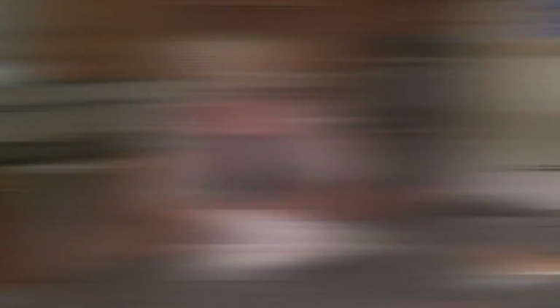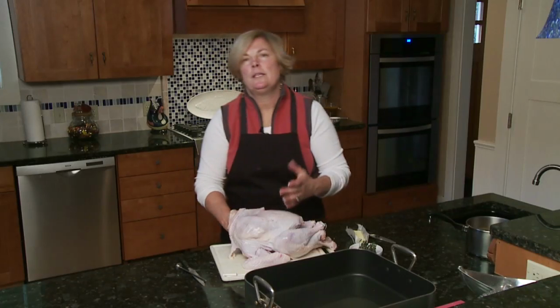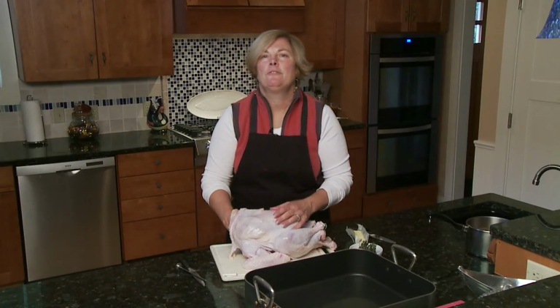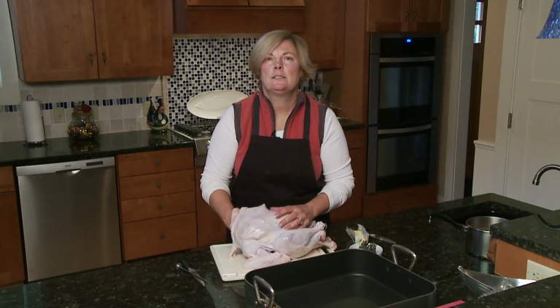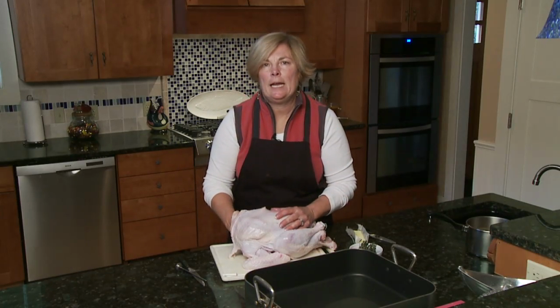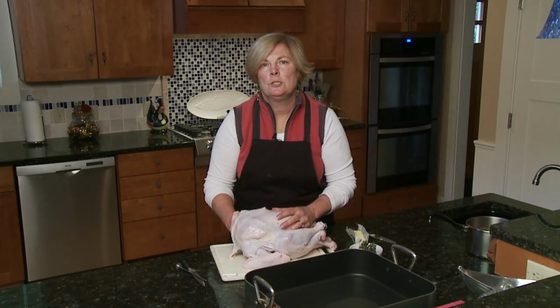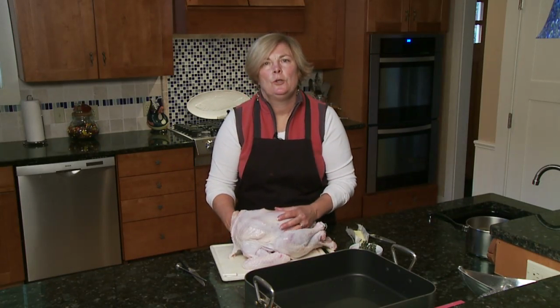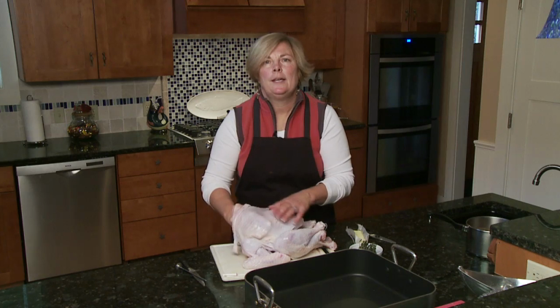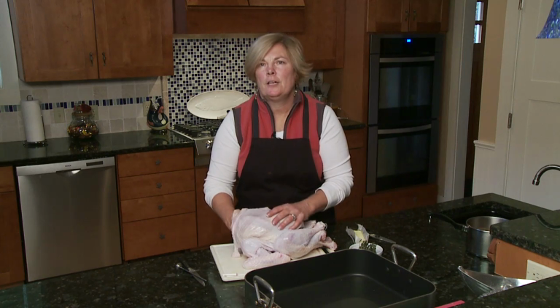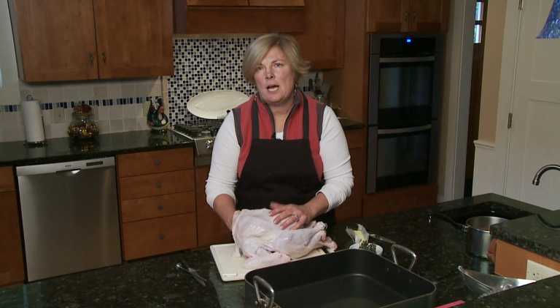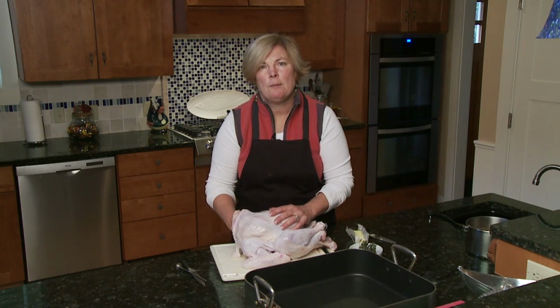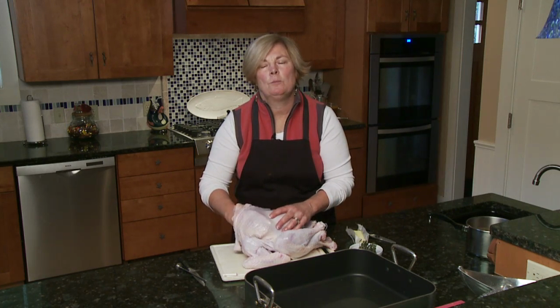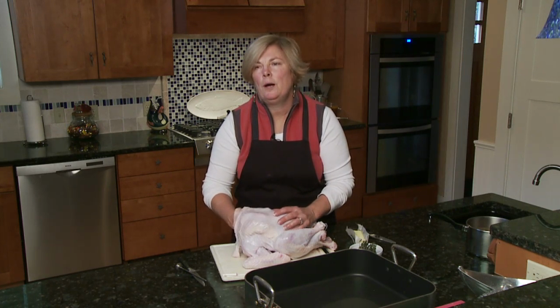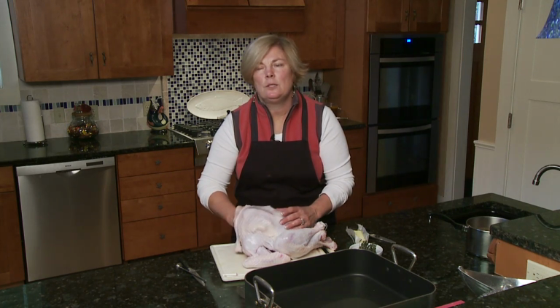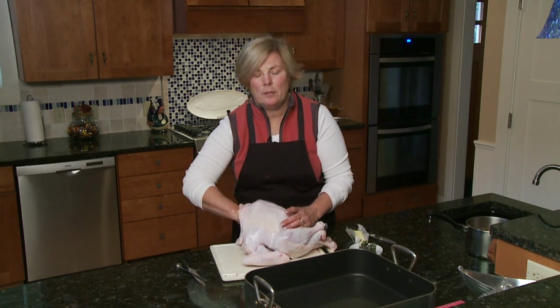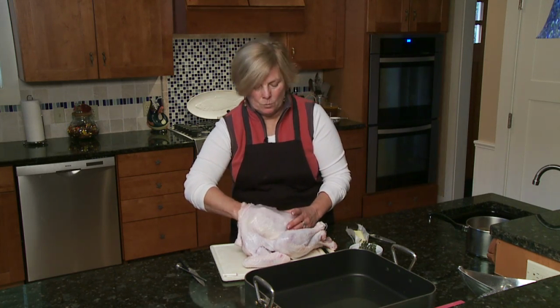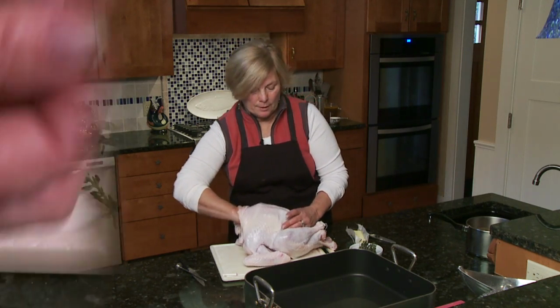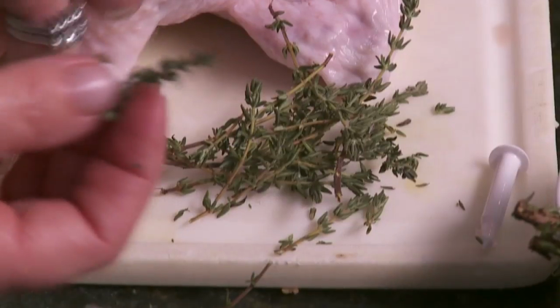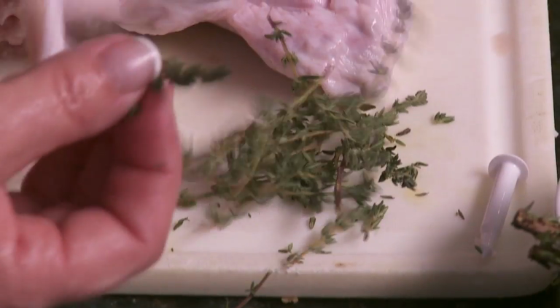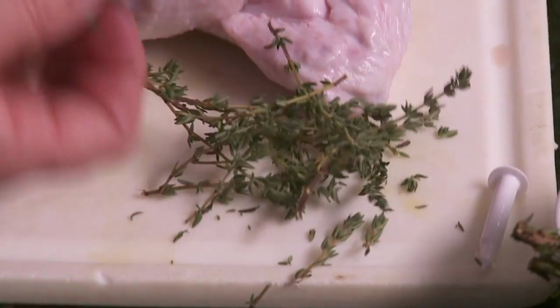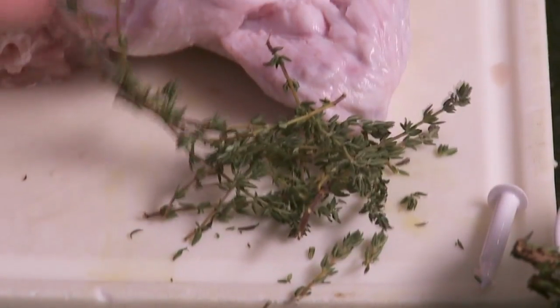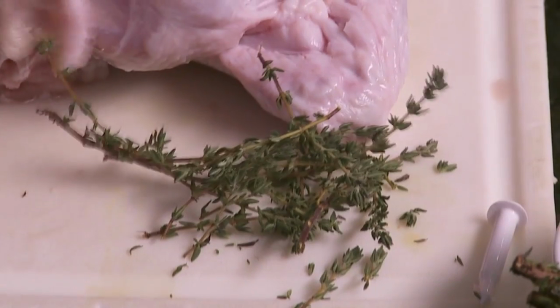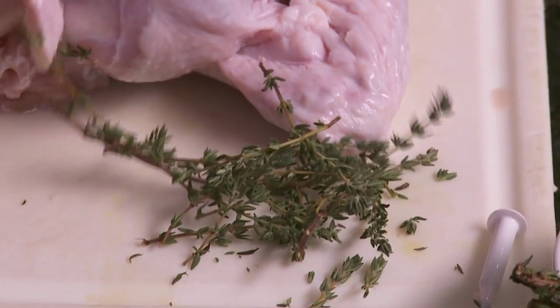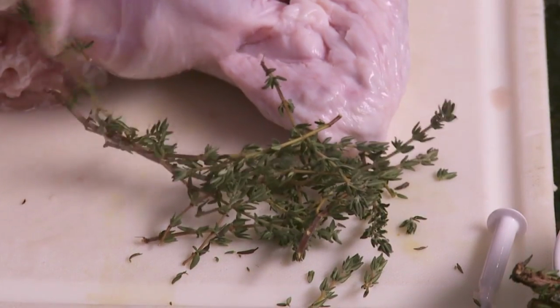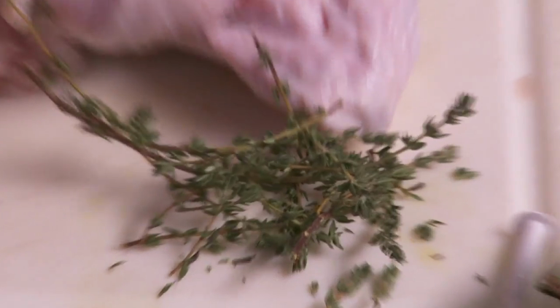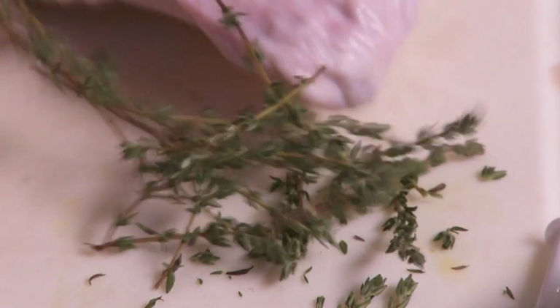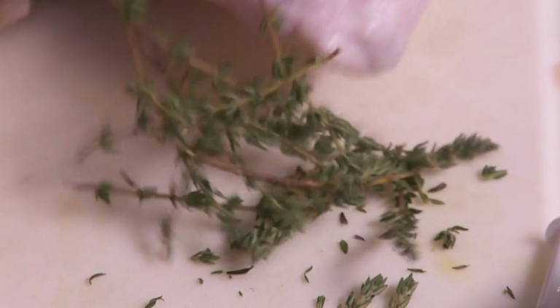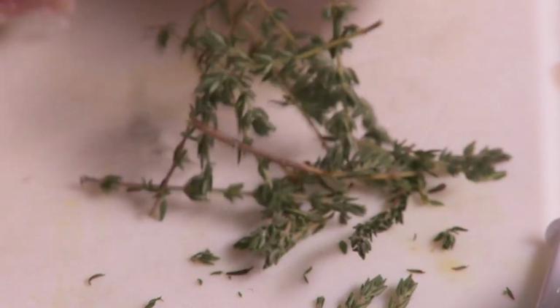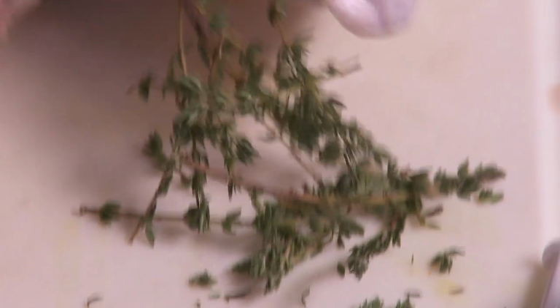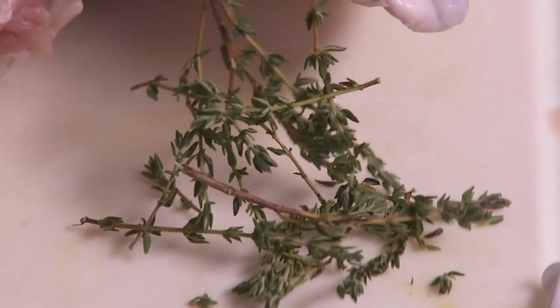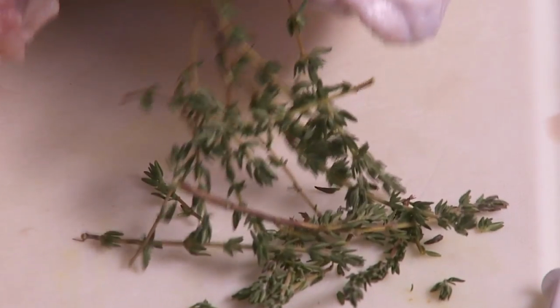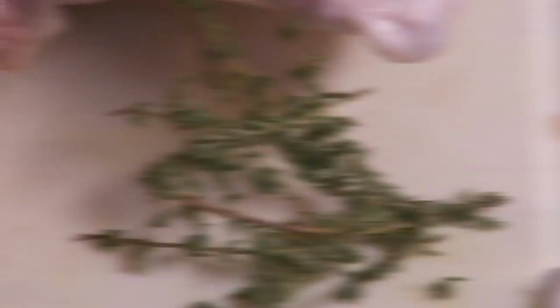You can take fresh sage, you could take fresh thyme, you could put parsley — you could put whatever you wanted. Now this is thyme. Thyme is a wonderful autumn thing. It's also great in clam chowder.